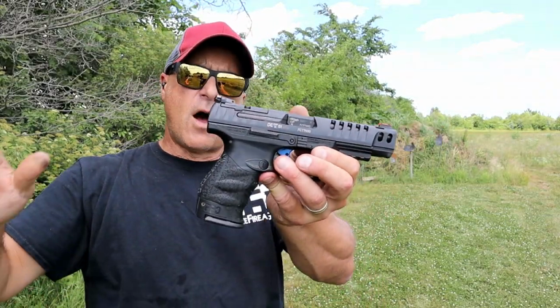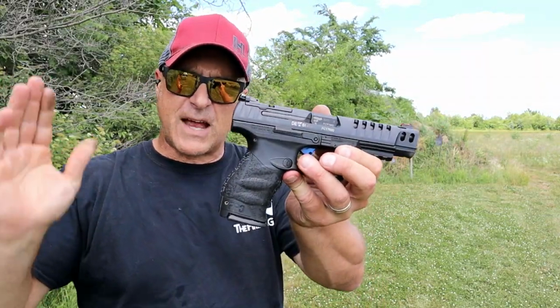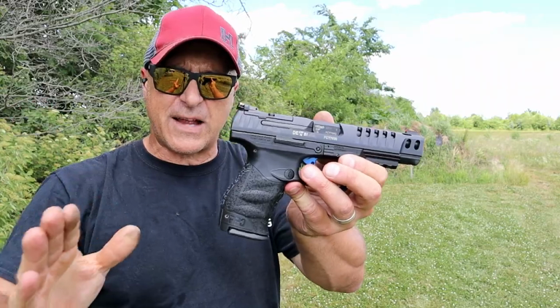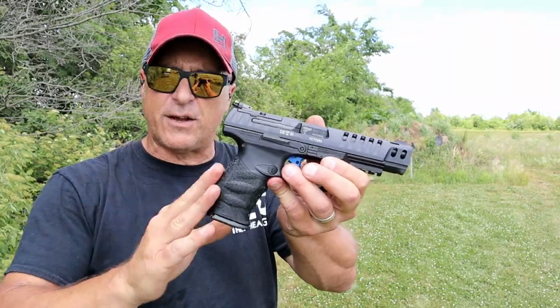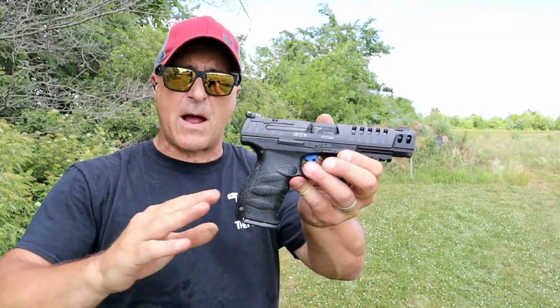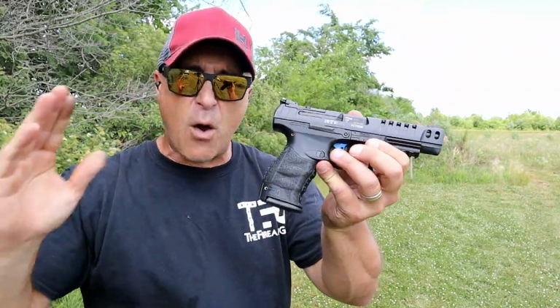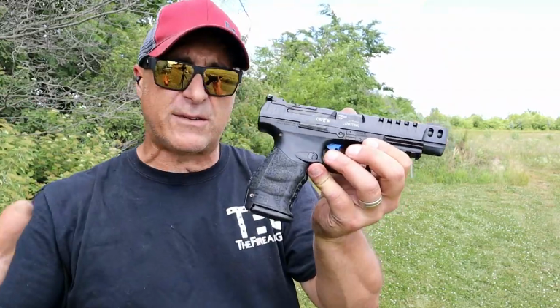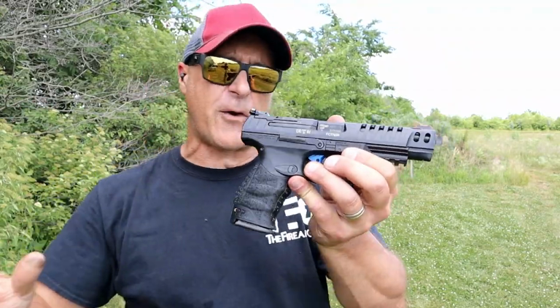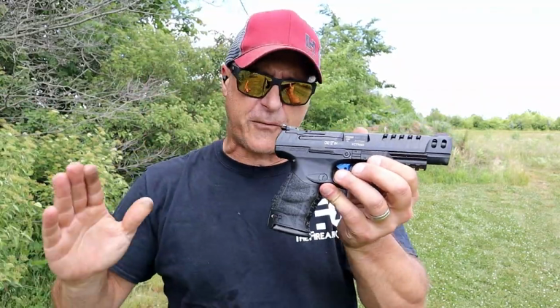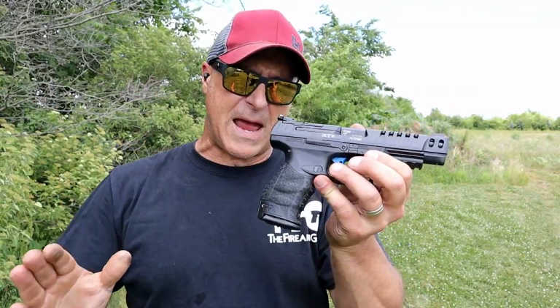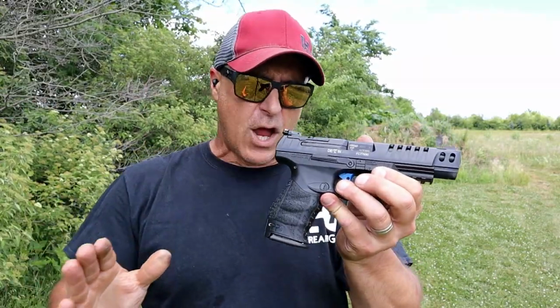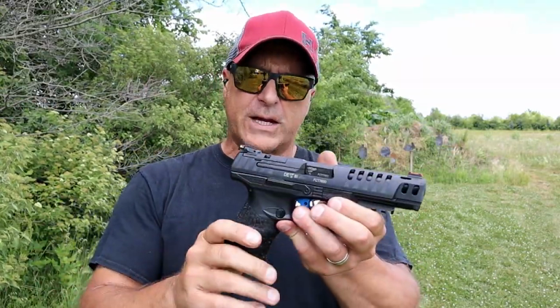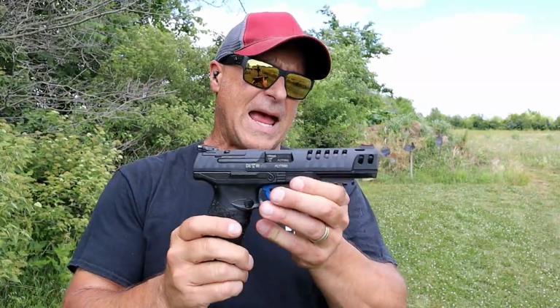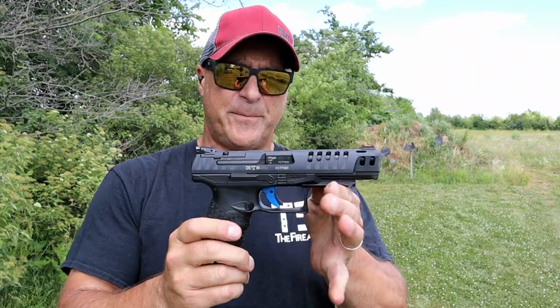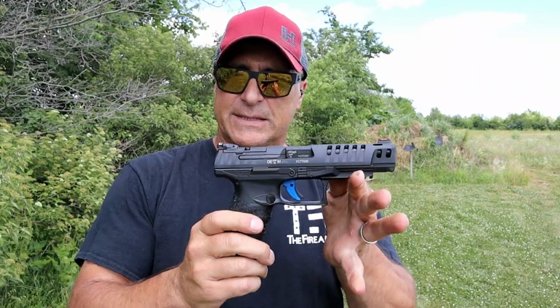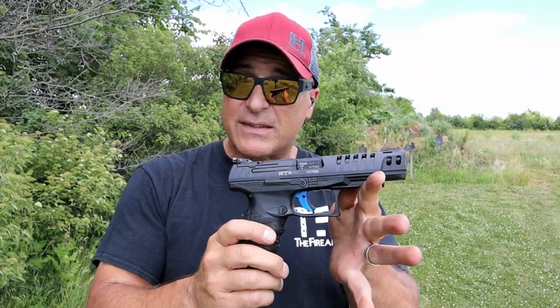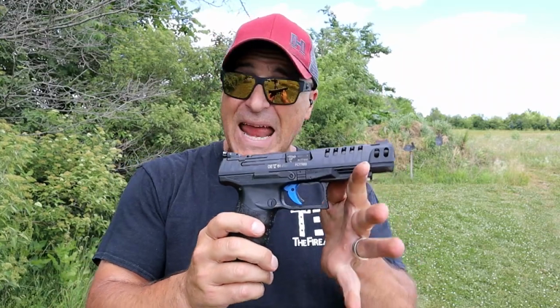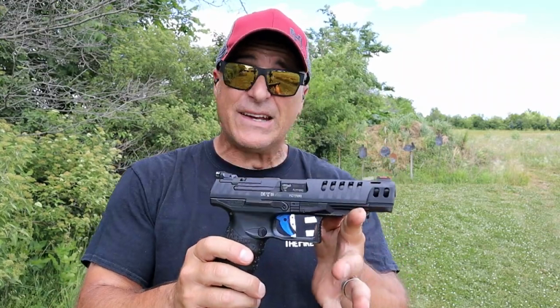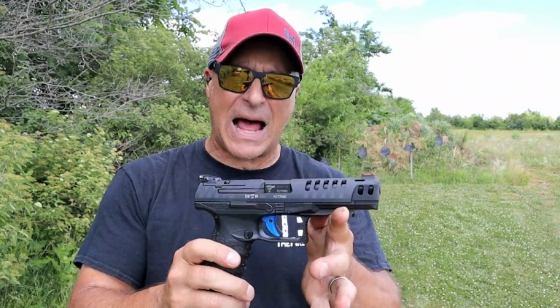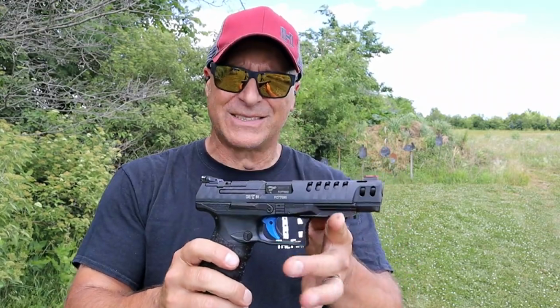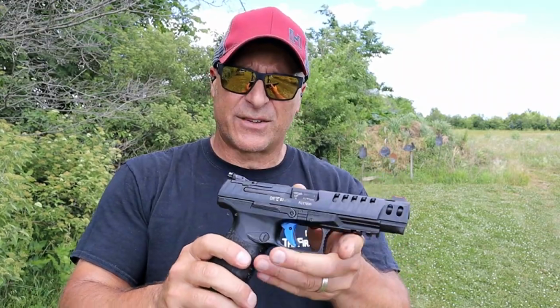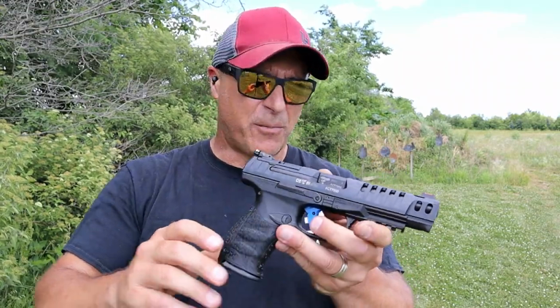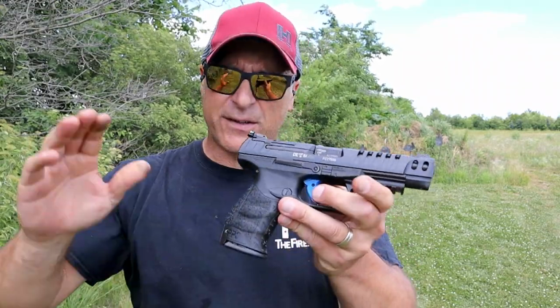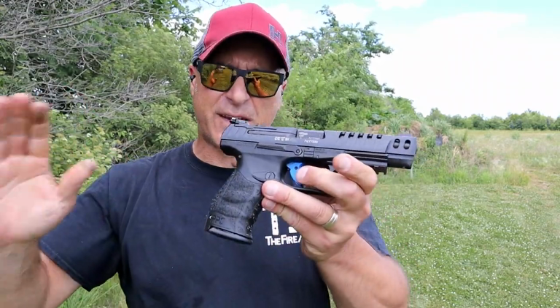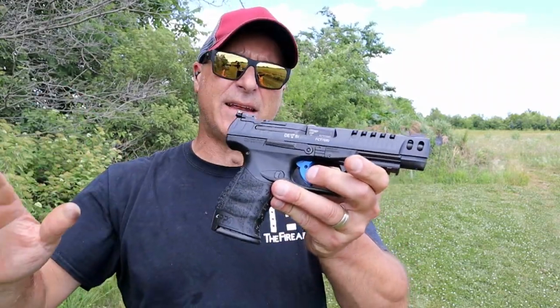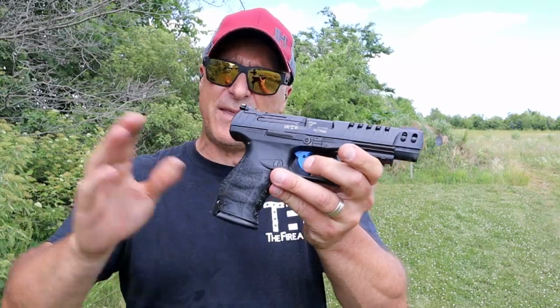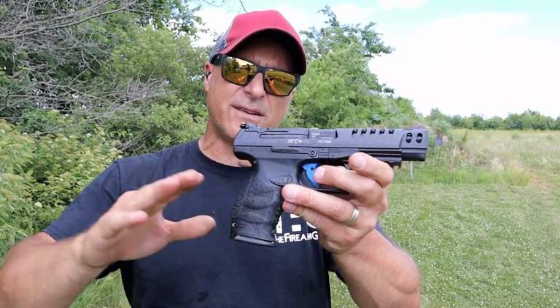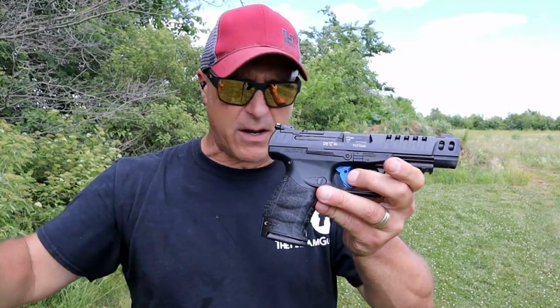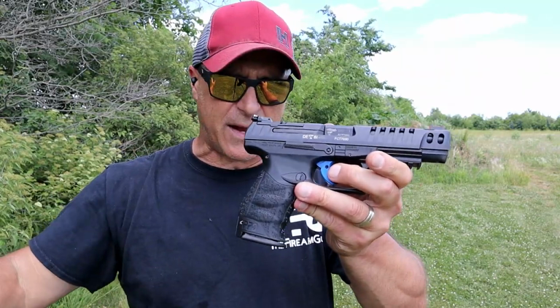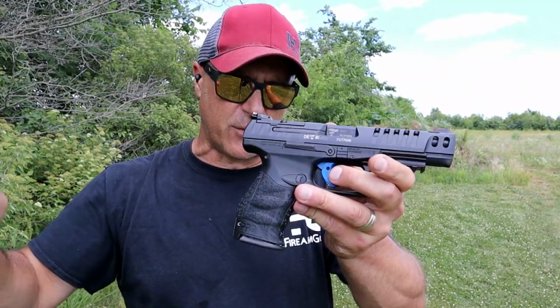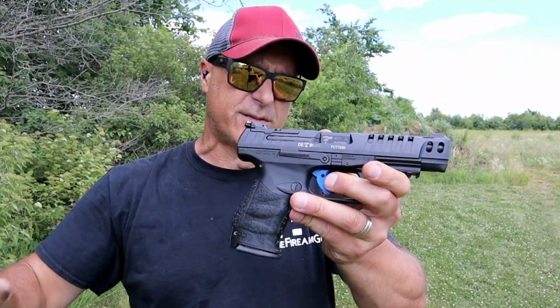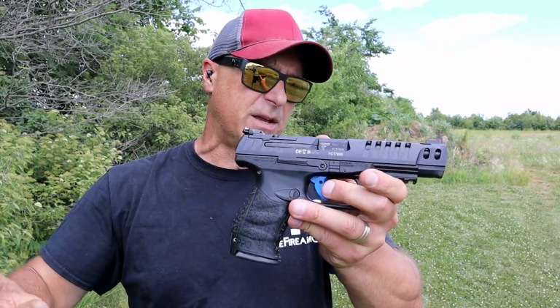All the attention is on the steel frame now. If you go with the steel frame Q5 Match, you're looking at $1,700, $1,800.